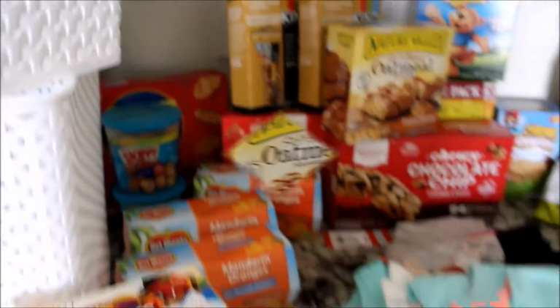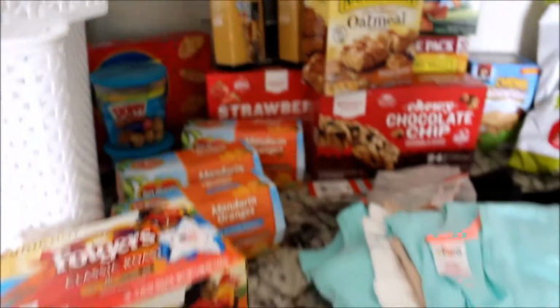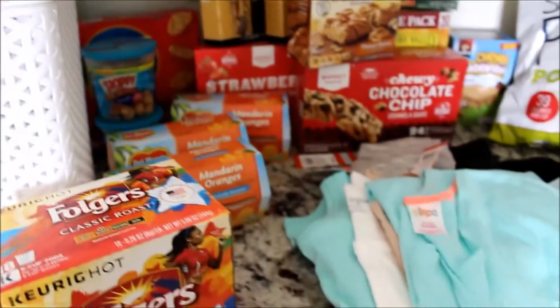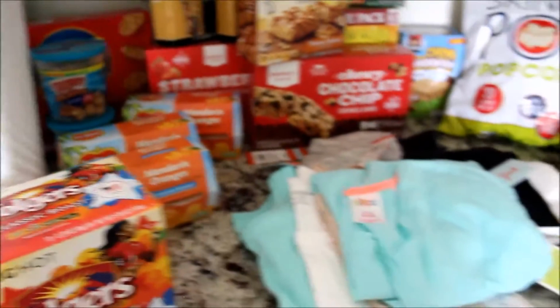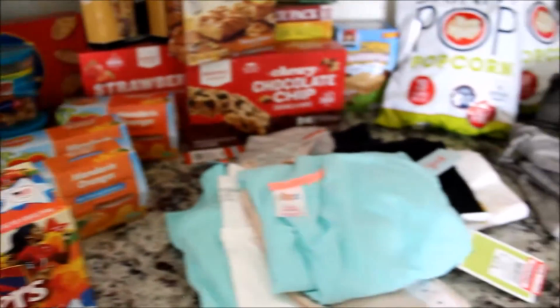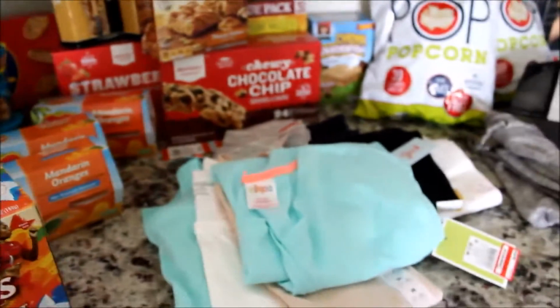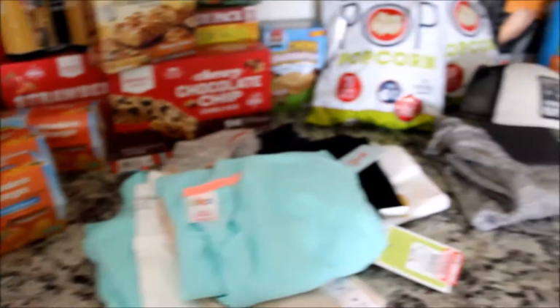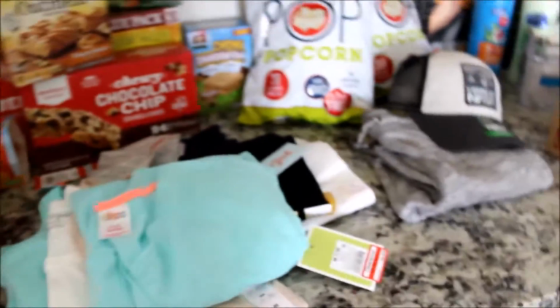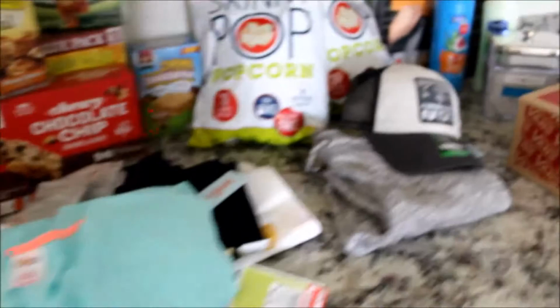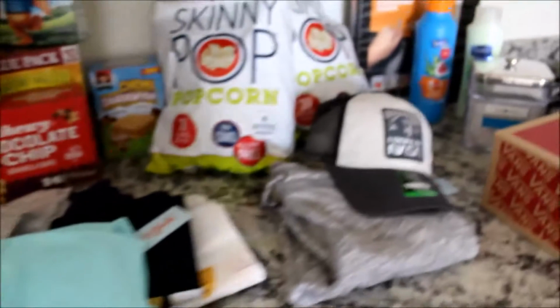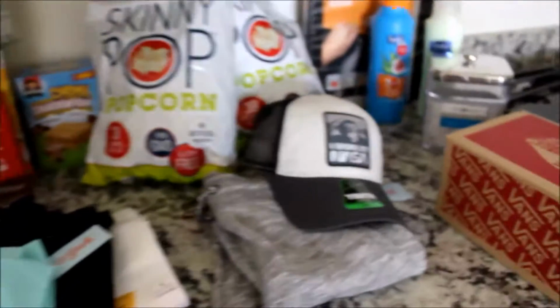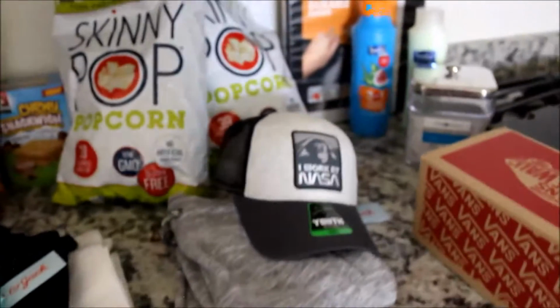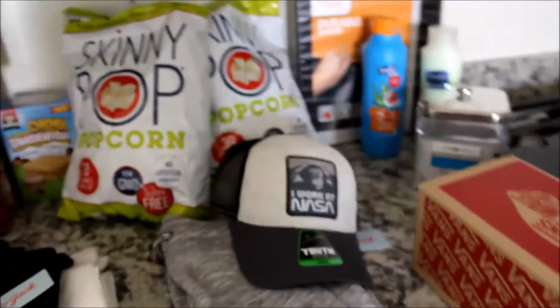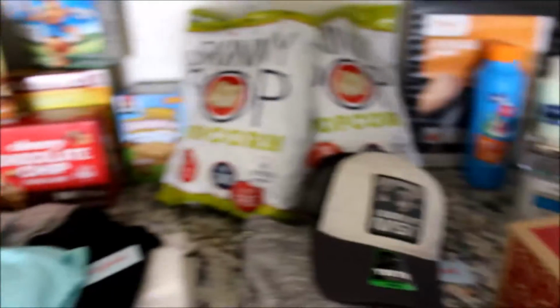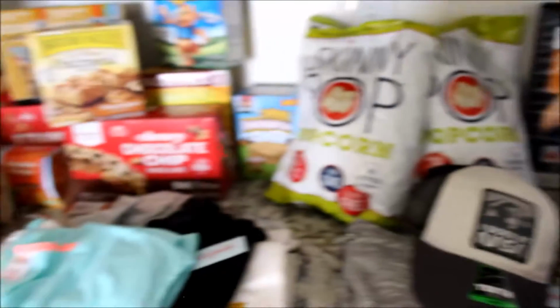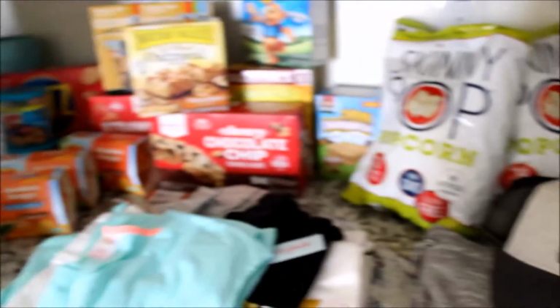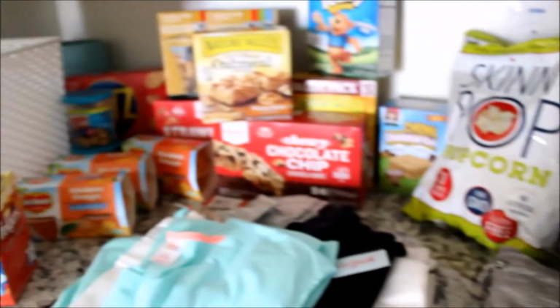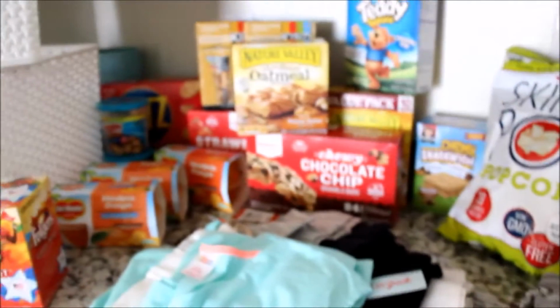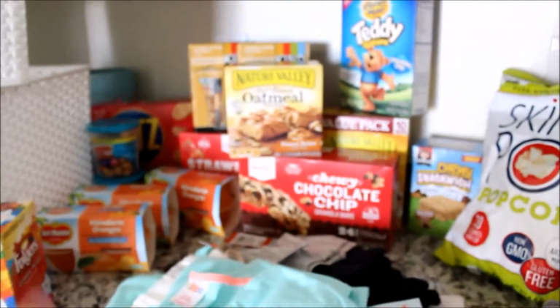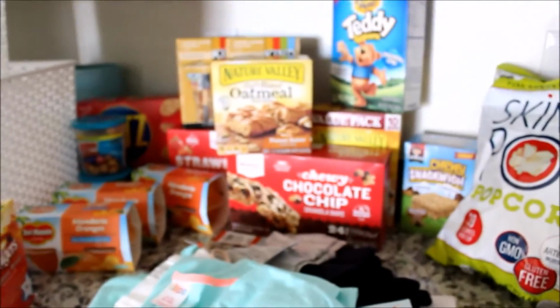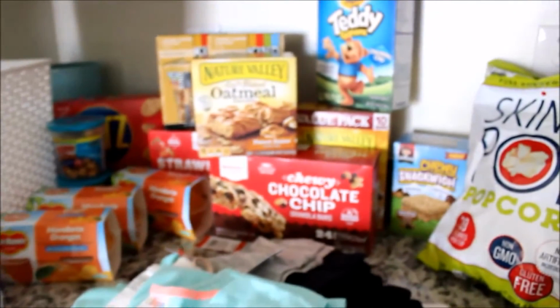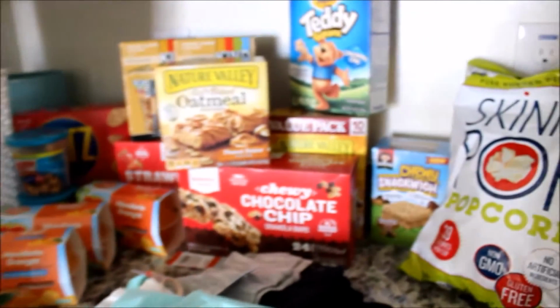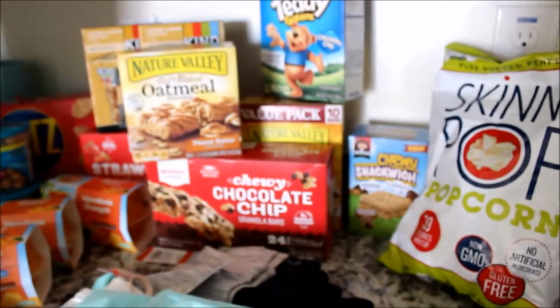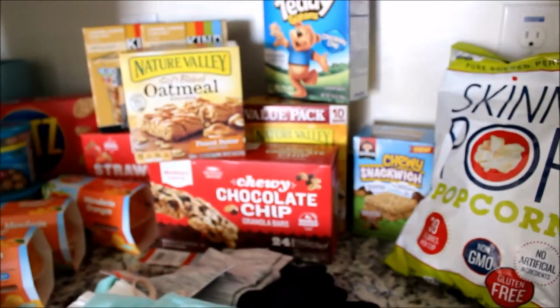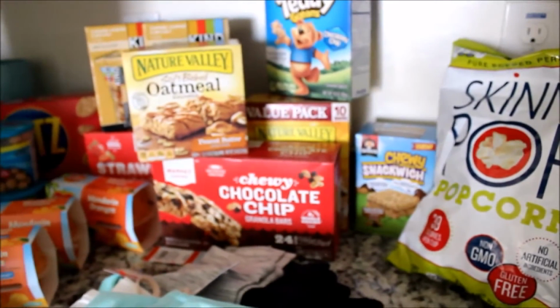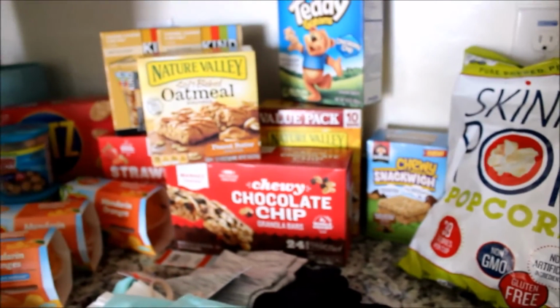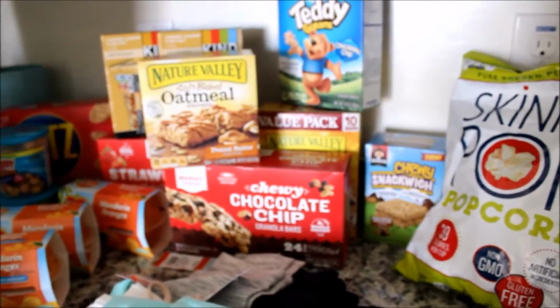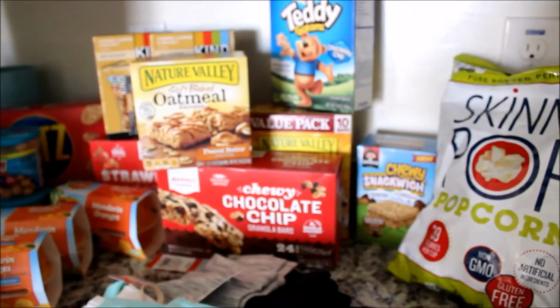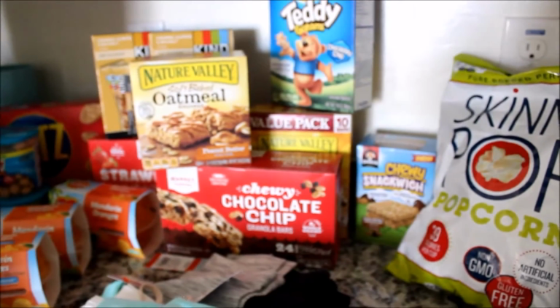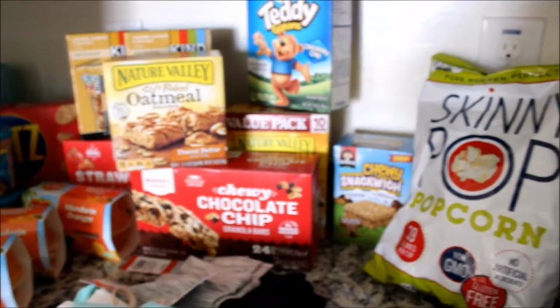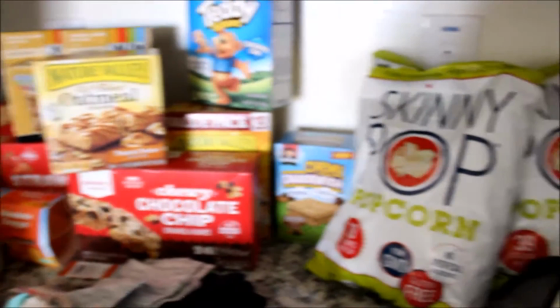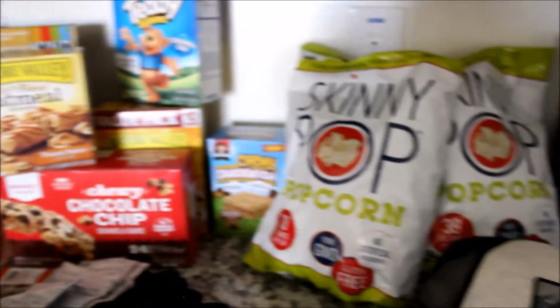Hey everybody, welcome back to Style Mom XO and for you guys I have a Target and Famous Footwear haul.